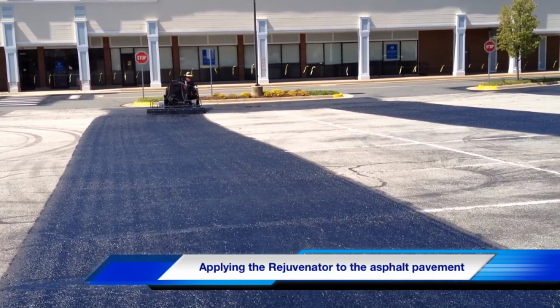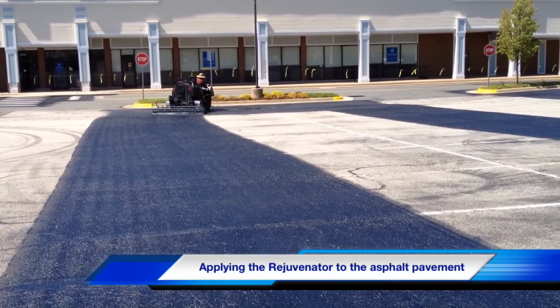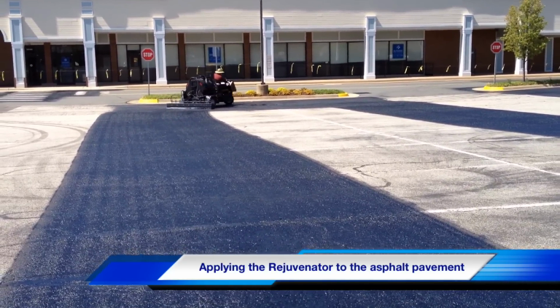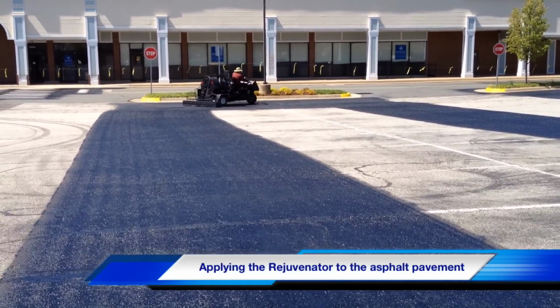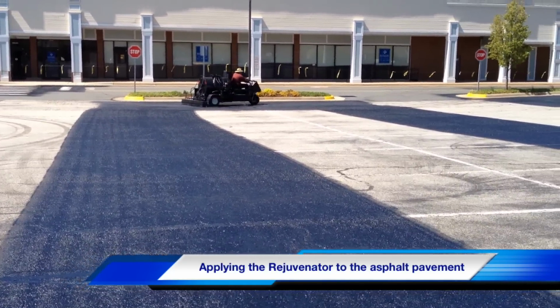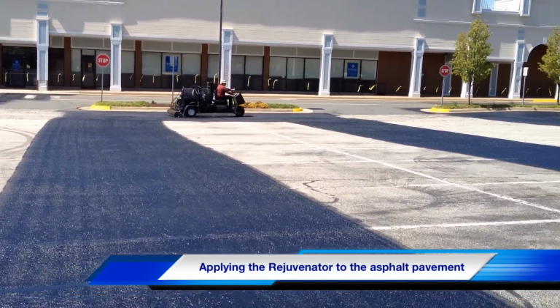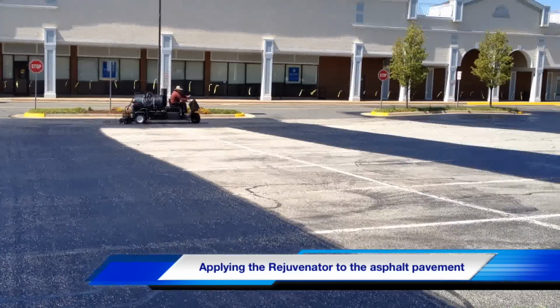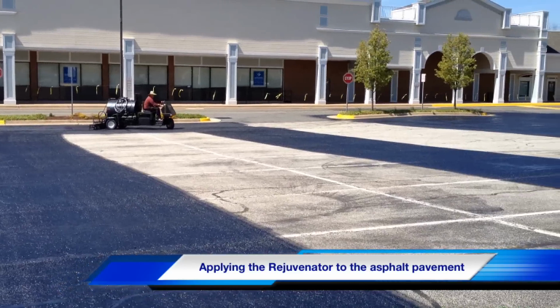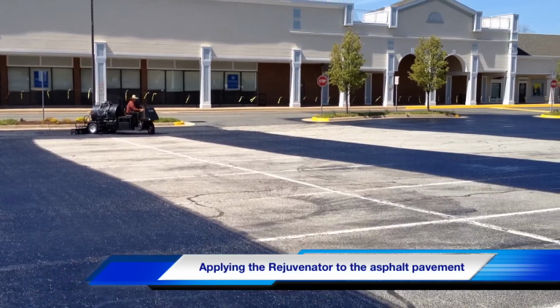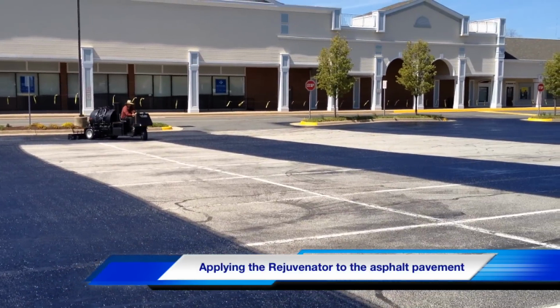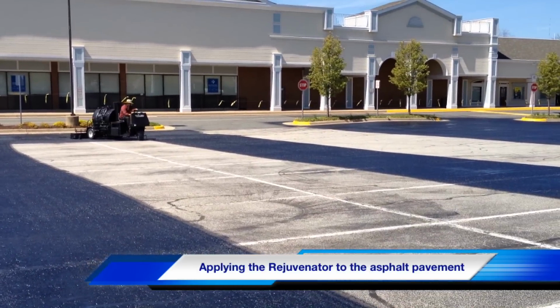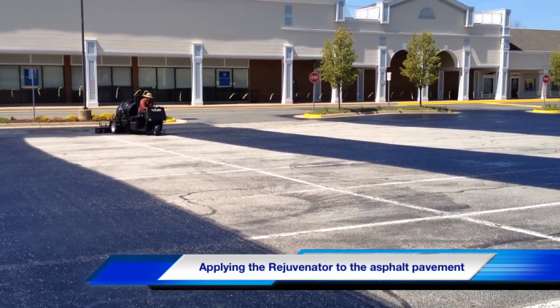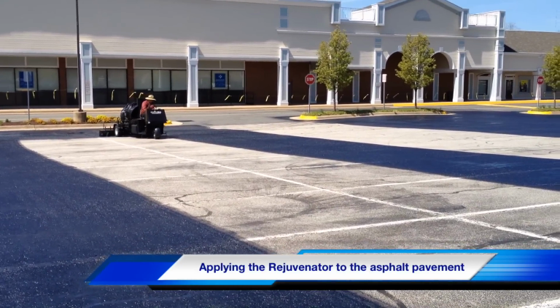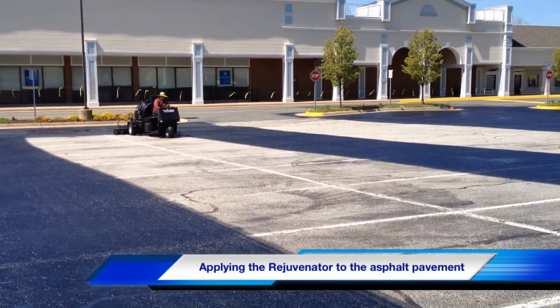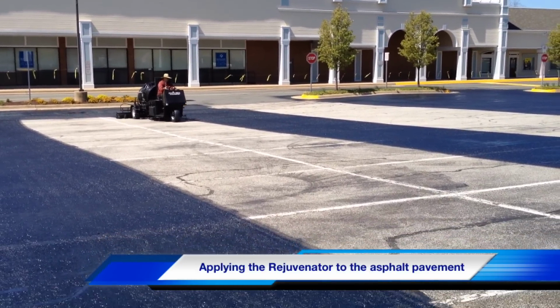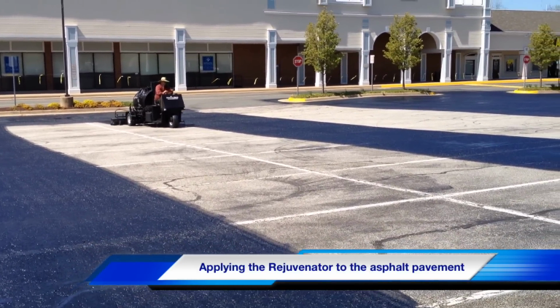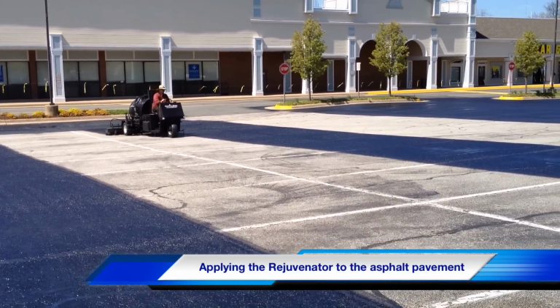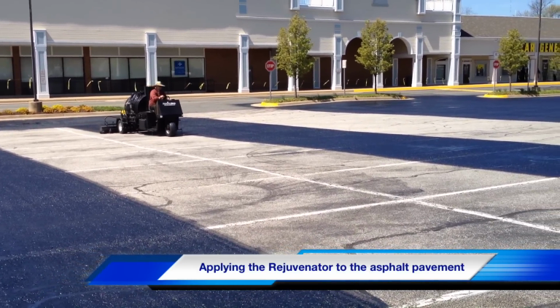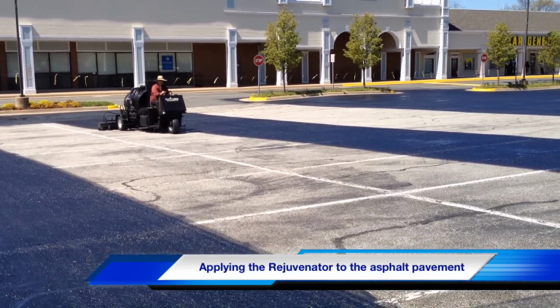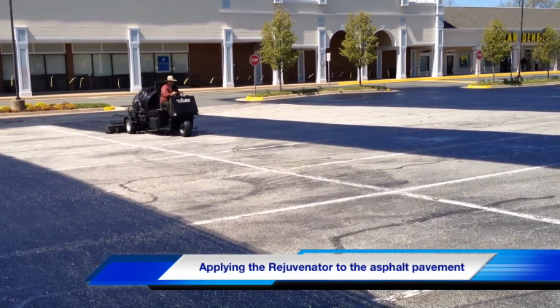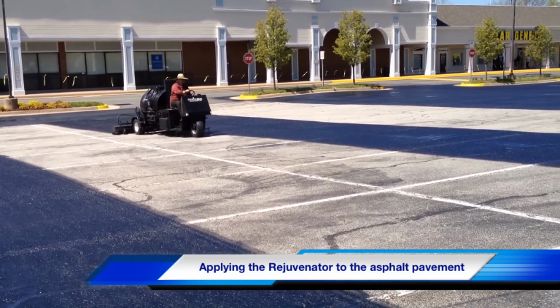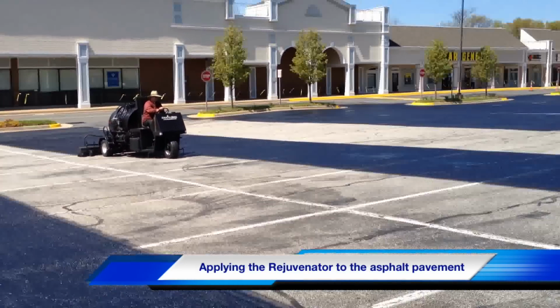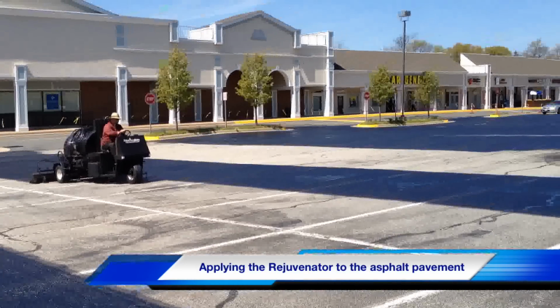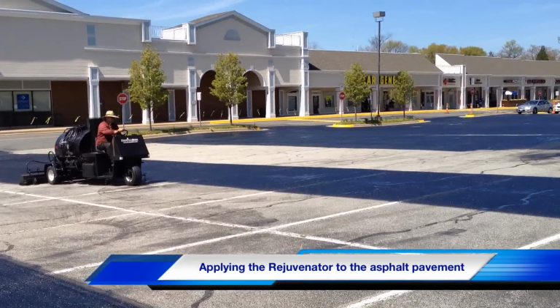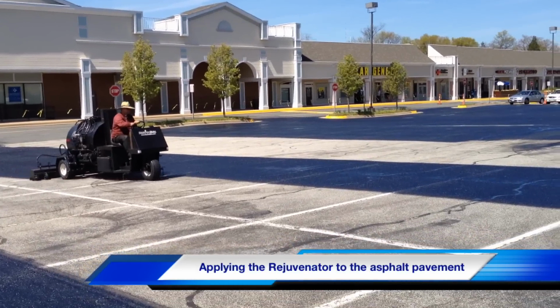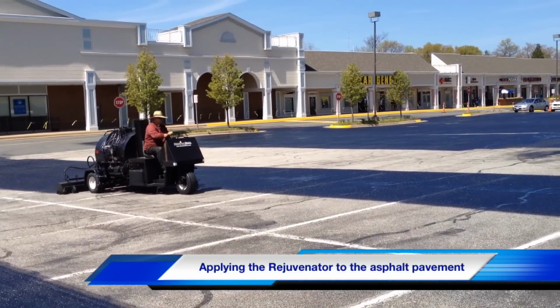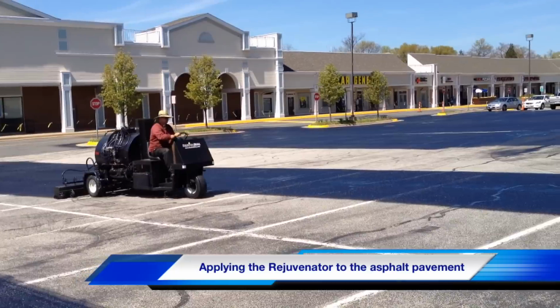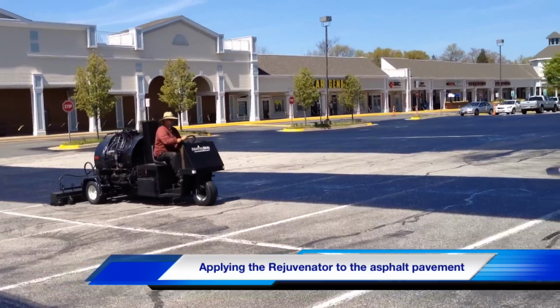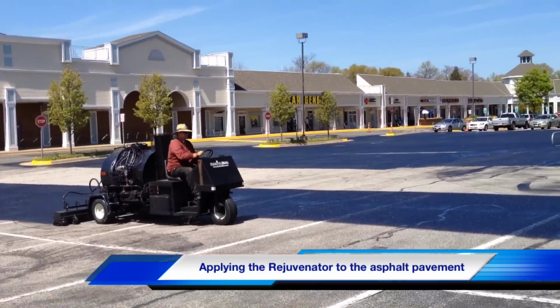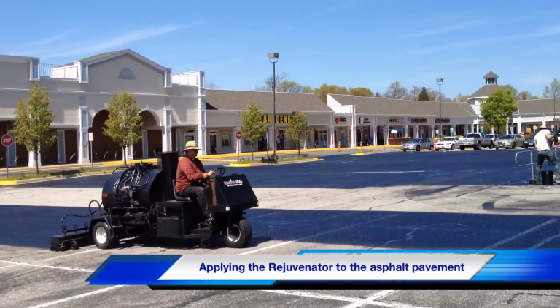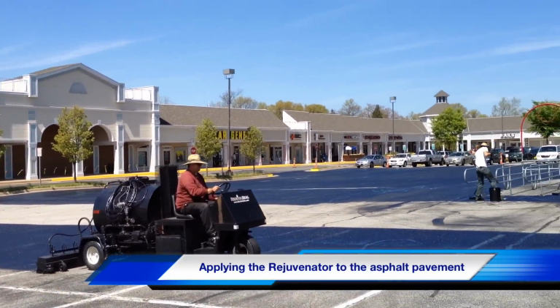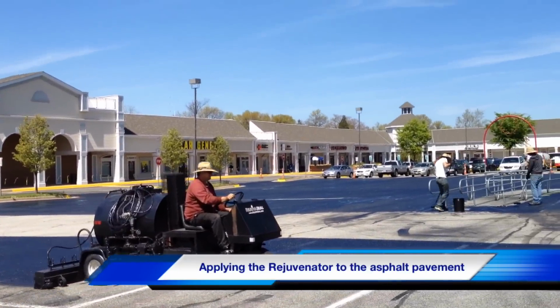oil from aircraft and cars that would otherwise wear away the surface of the asphalt, creating unevenness in the asphalt surface and potholes.